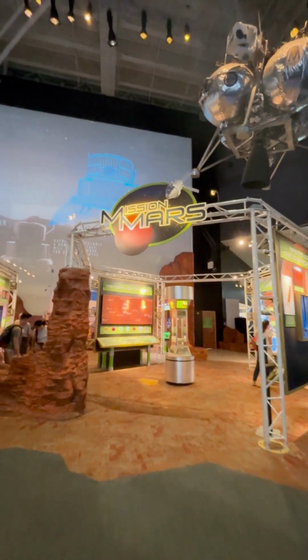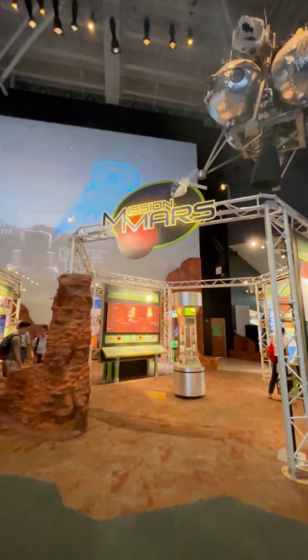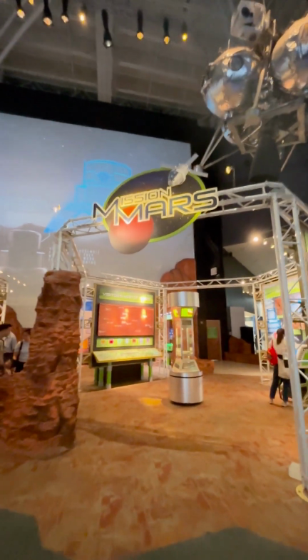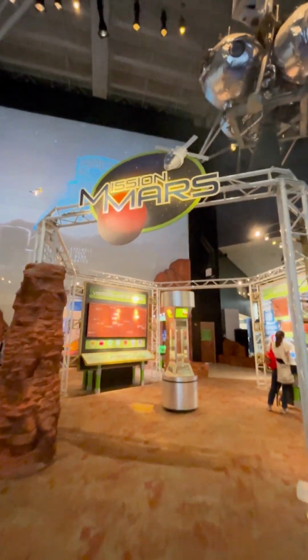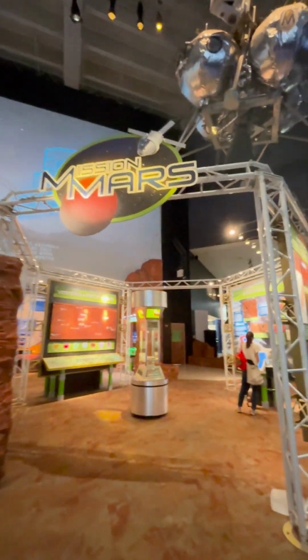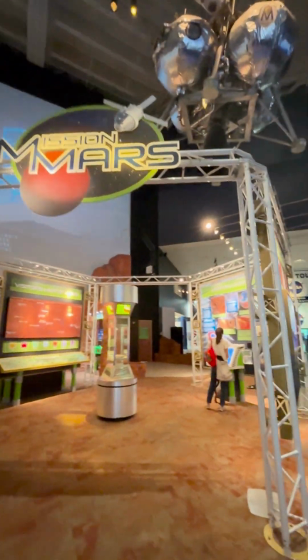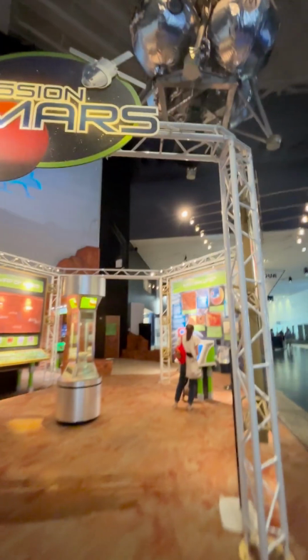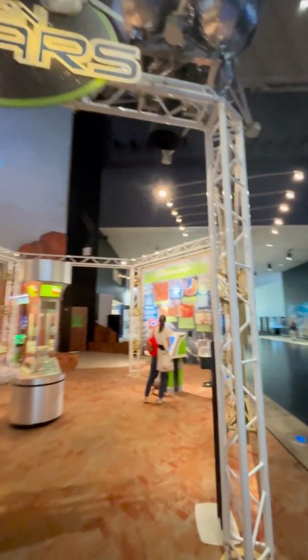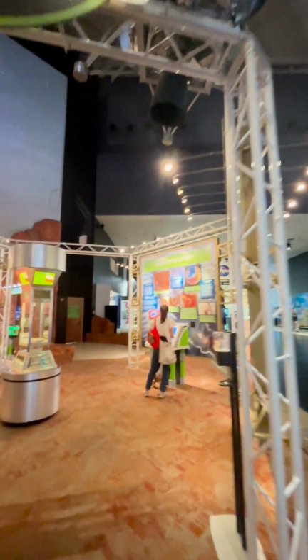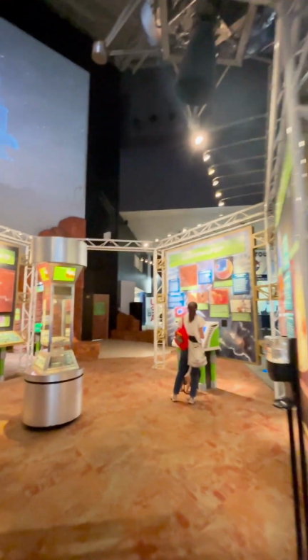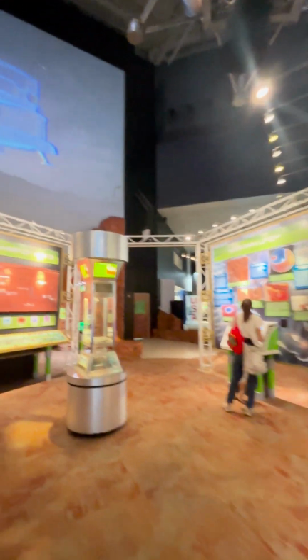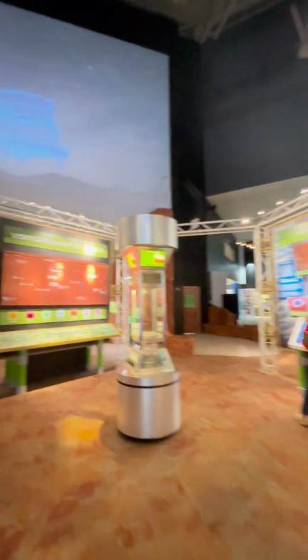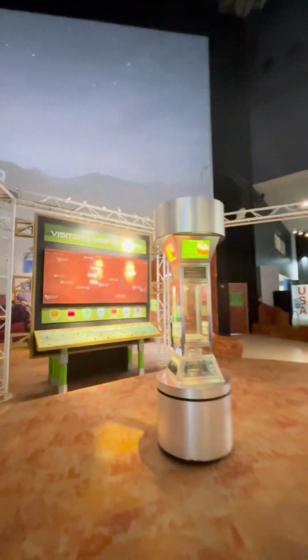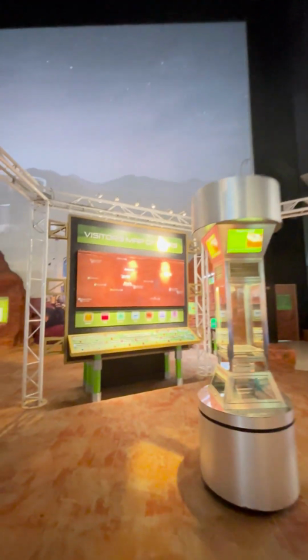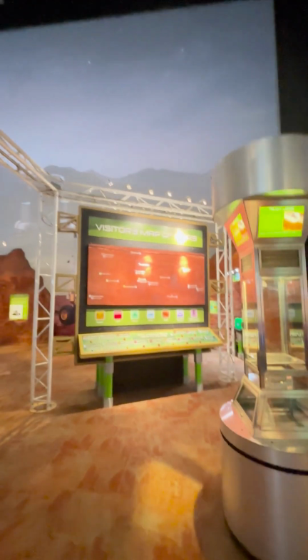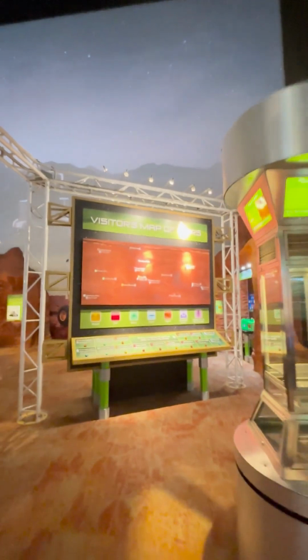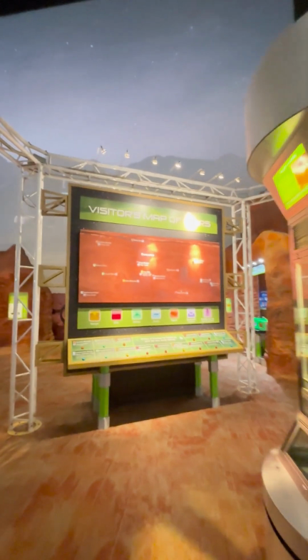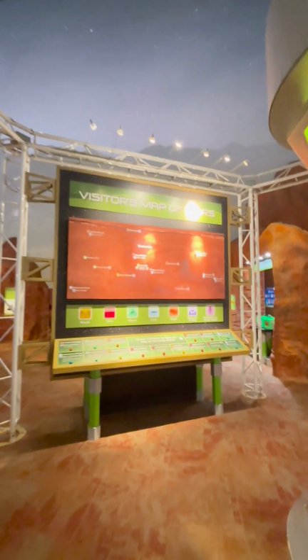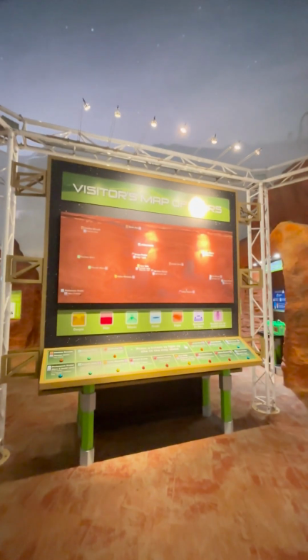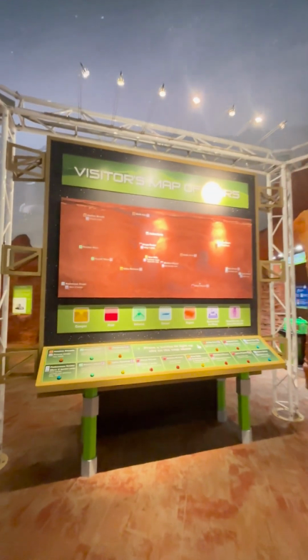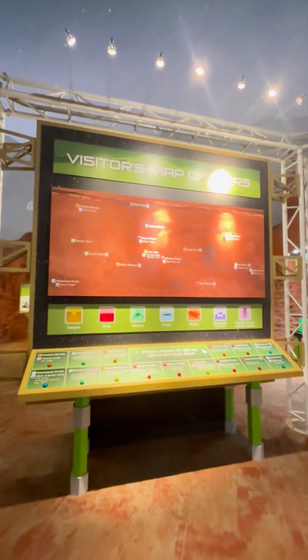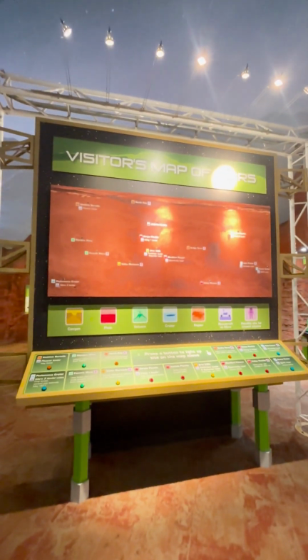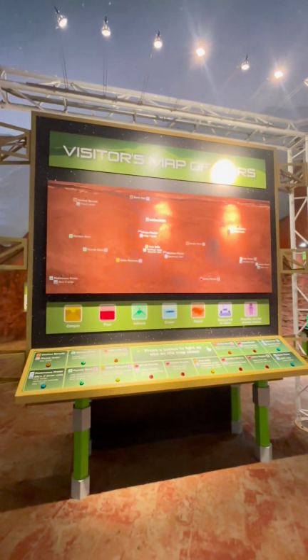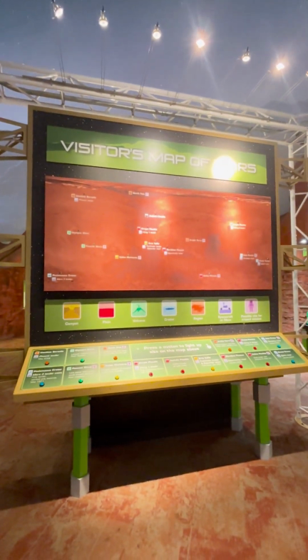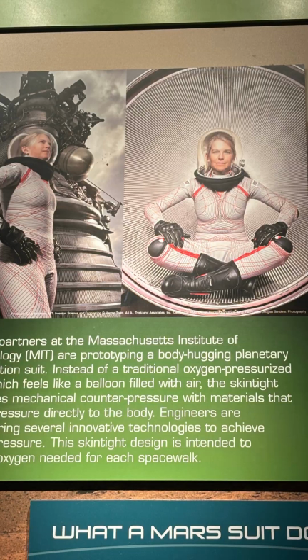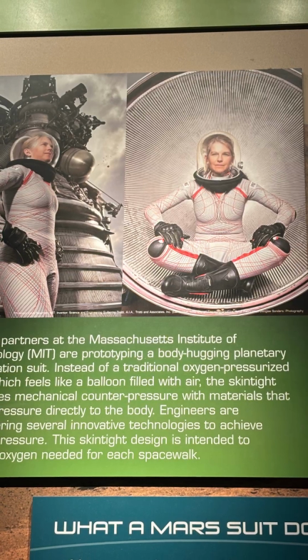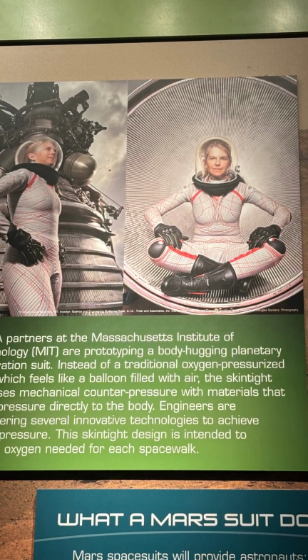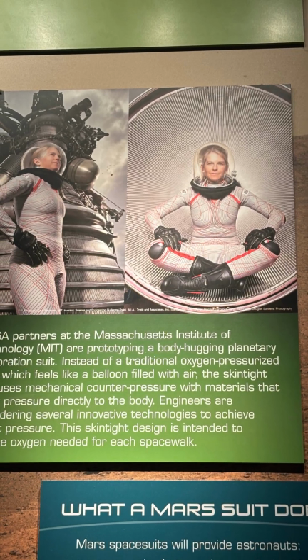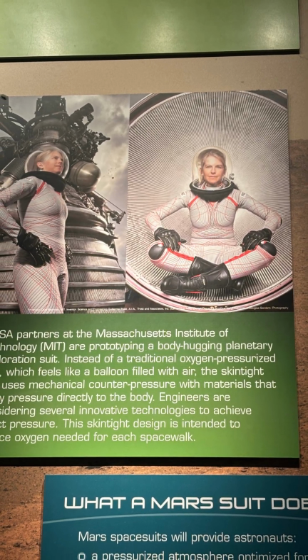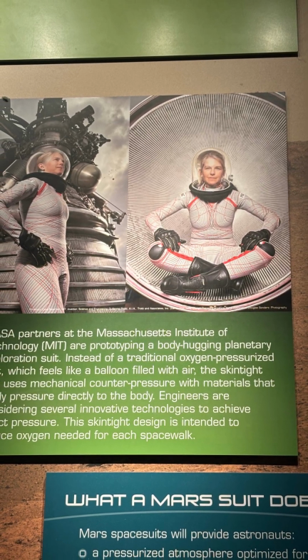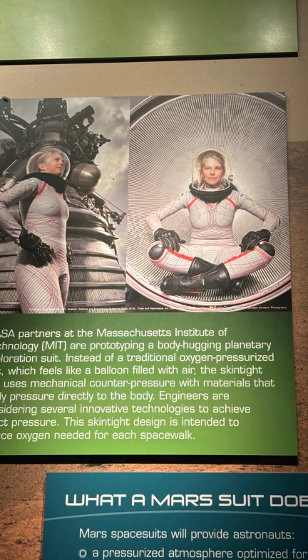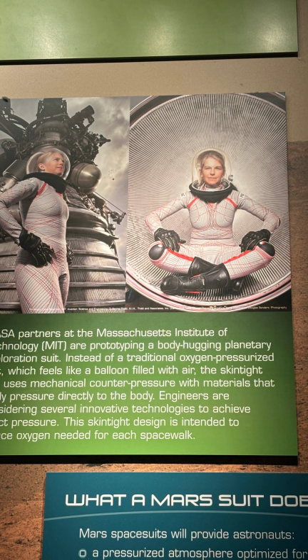First stop, the Mars station. Look at this — people are already building the technology to go to Mars. It is happening right now, no doubt about it. Amazing, right?